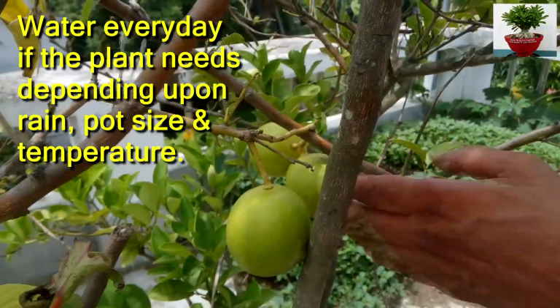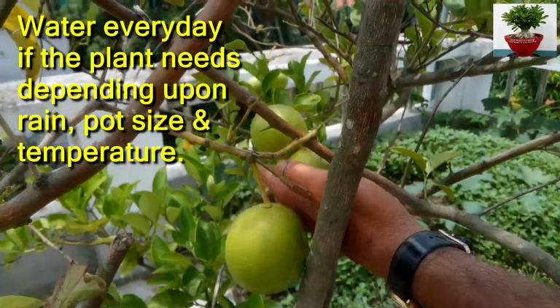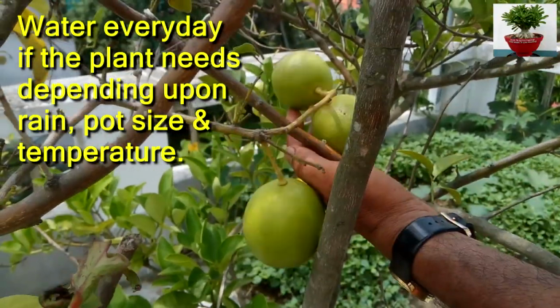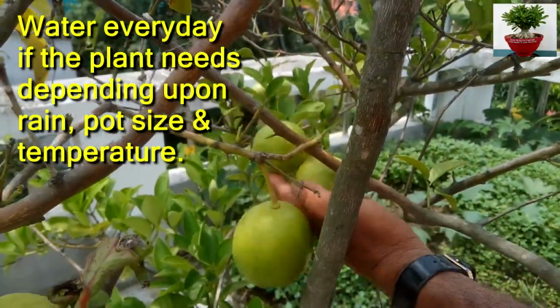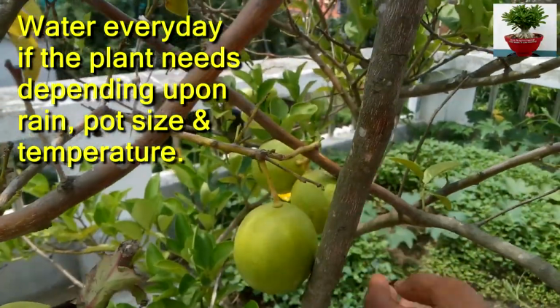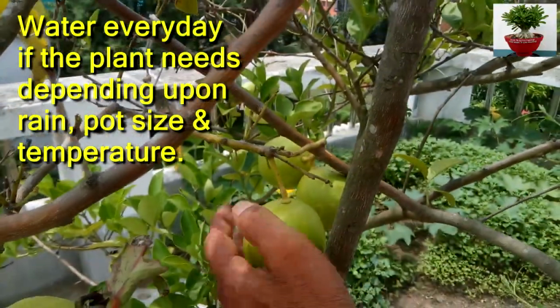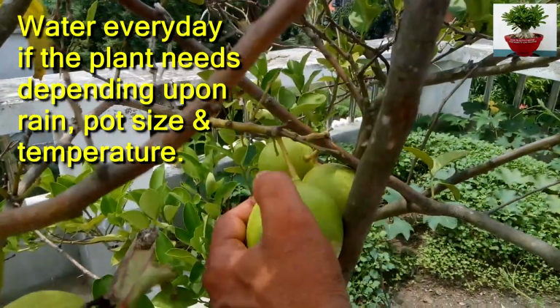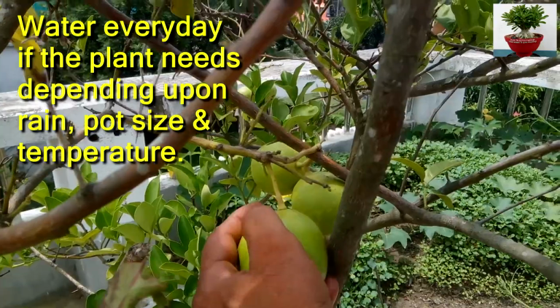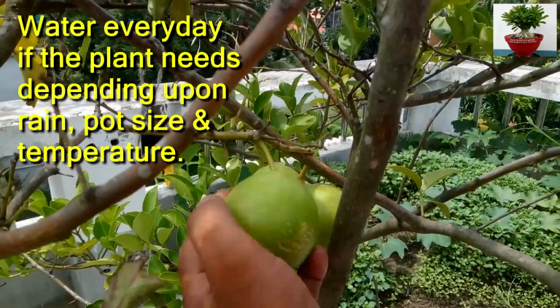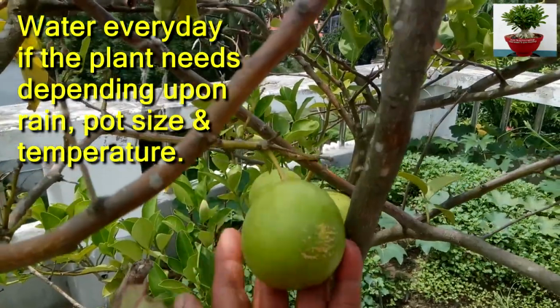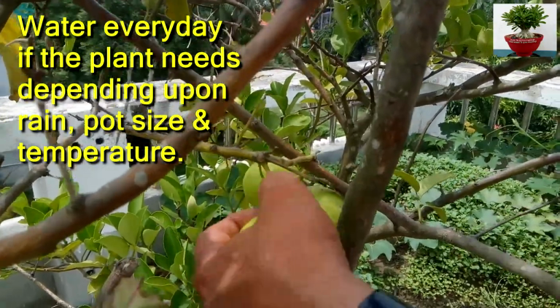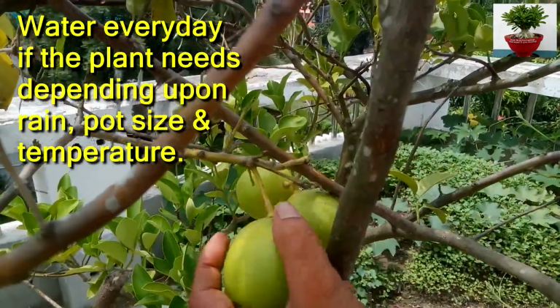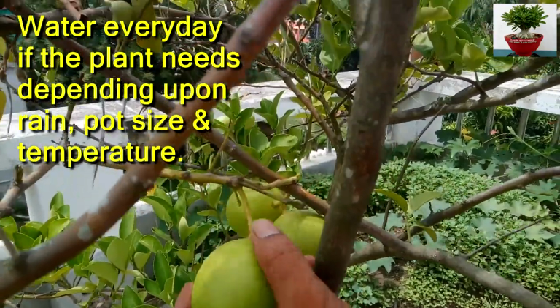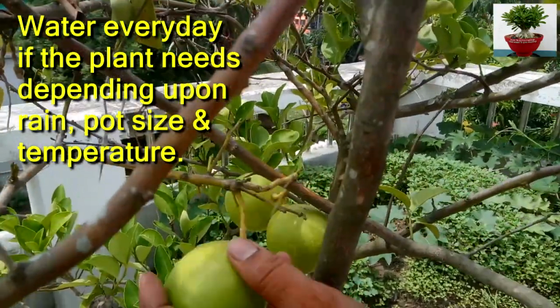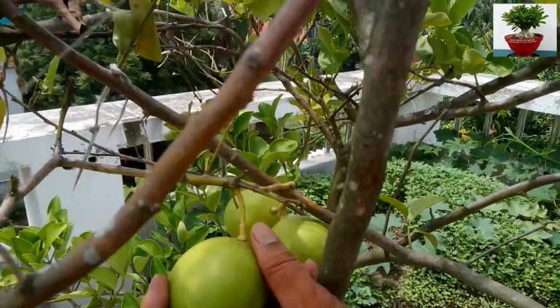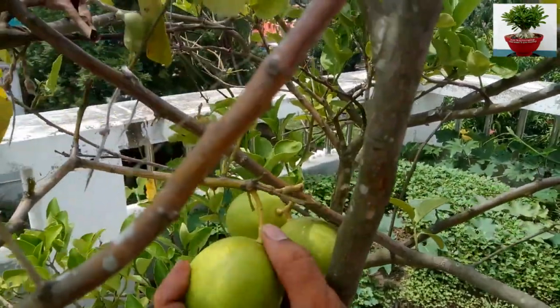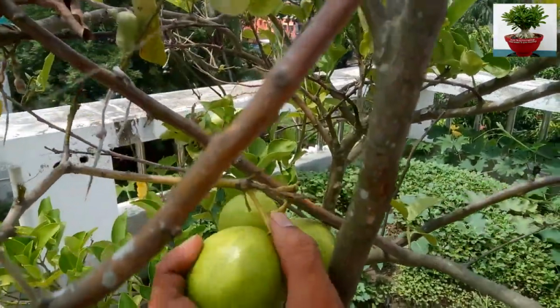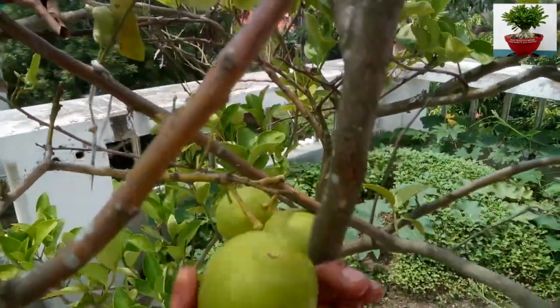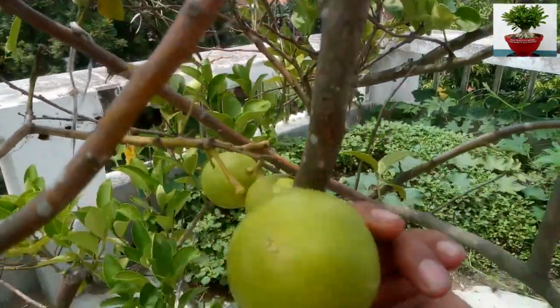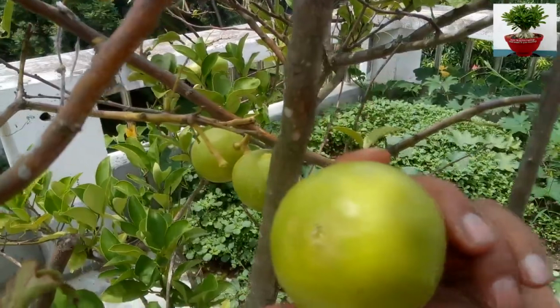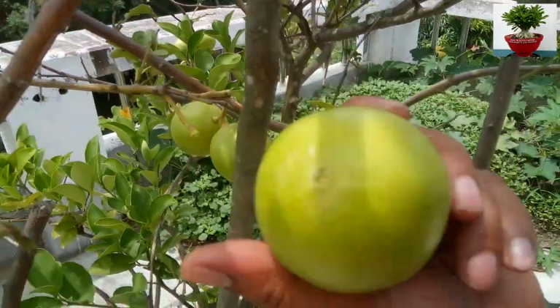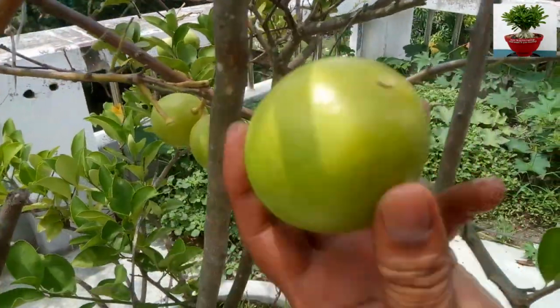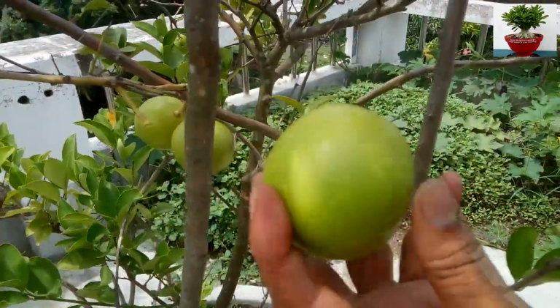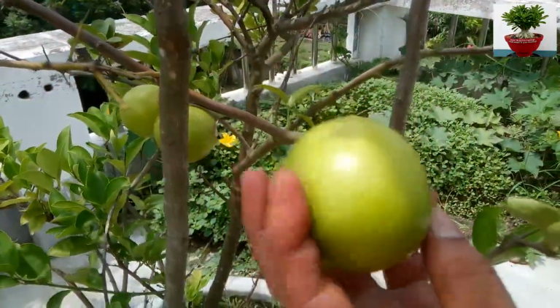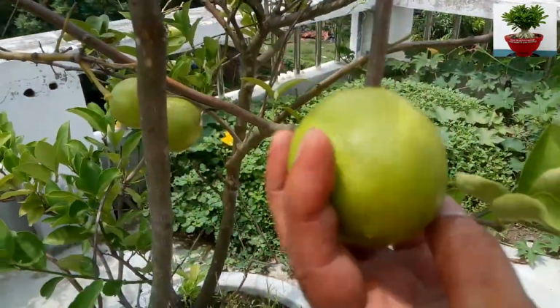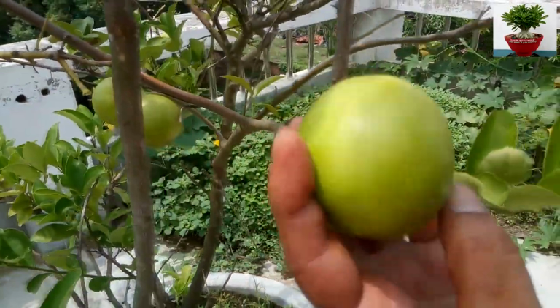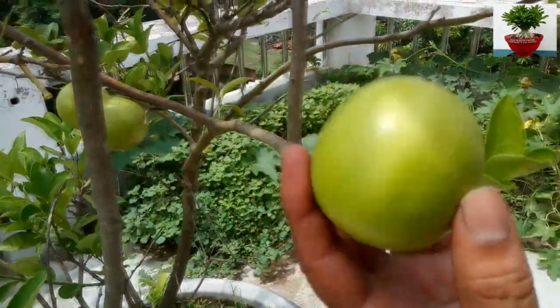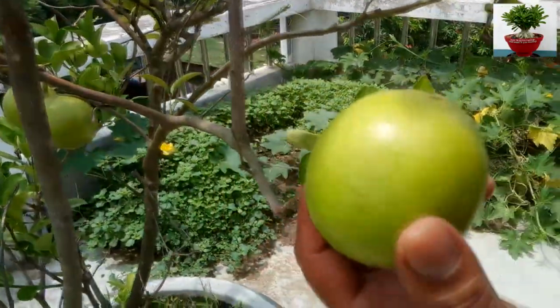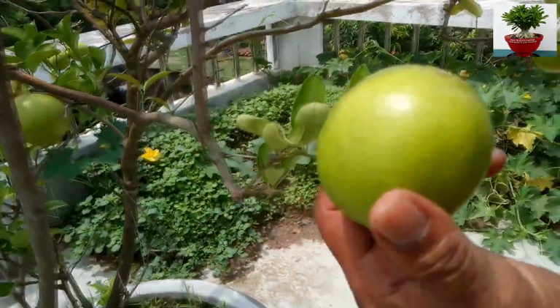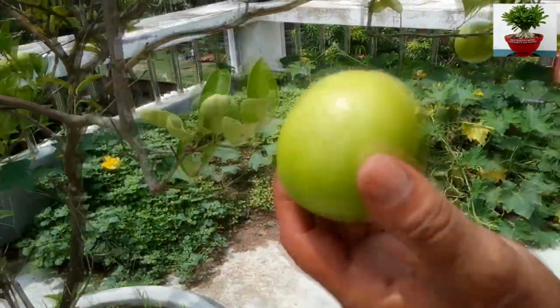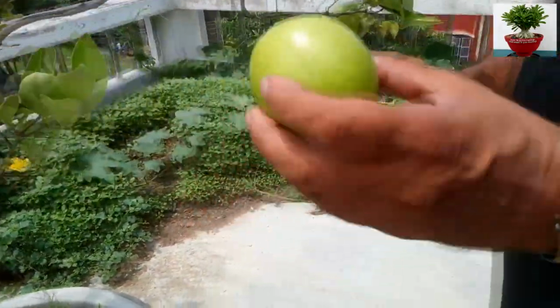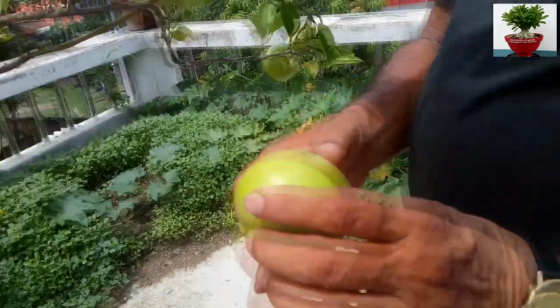Container-grown musambi trees need everyday watering depending upon climate and temperature. Now I am going to tell you a few words about musambi juice benefits.